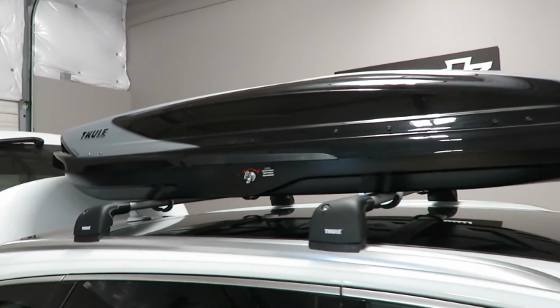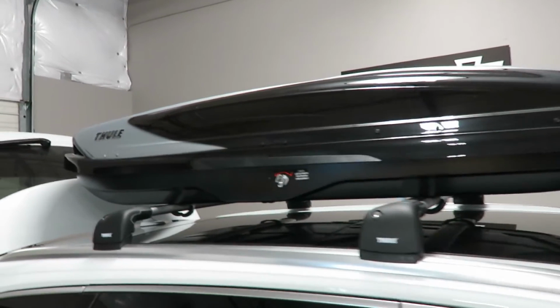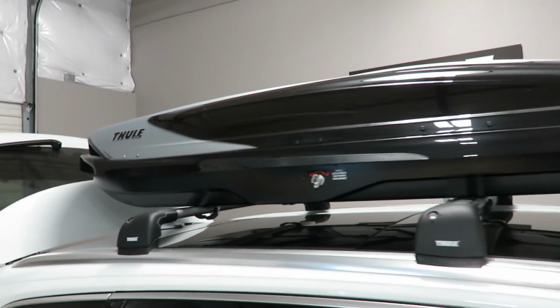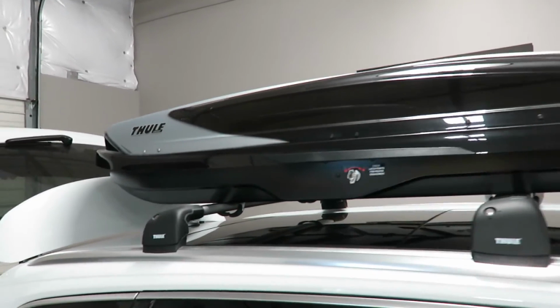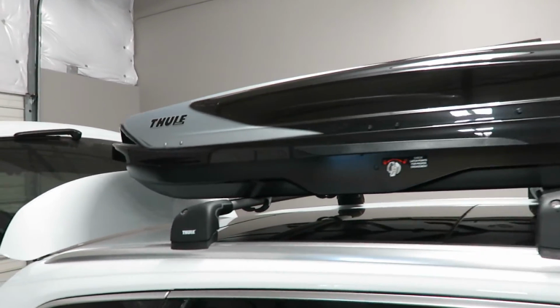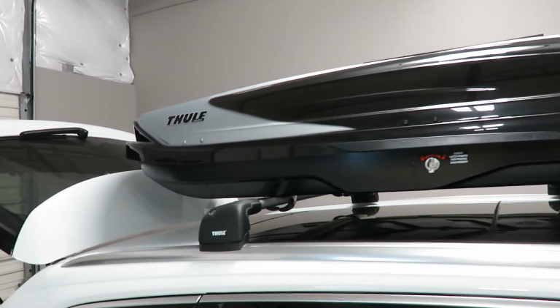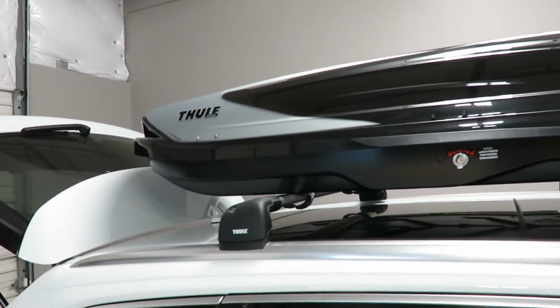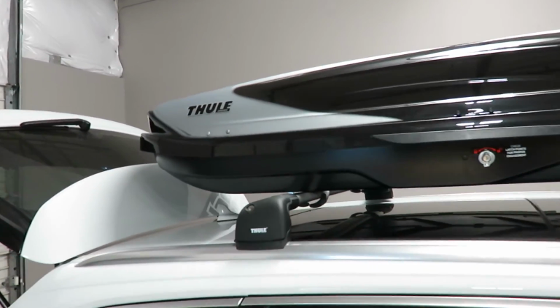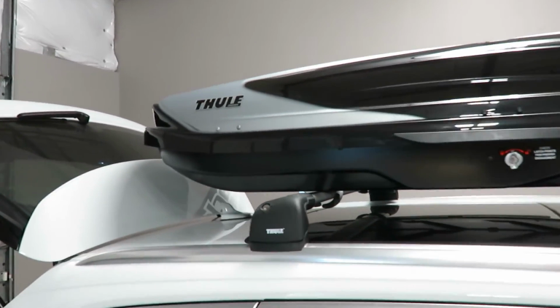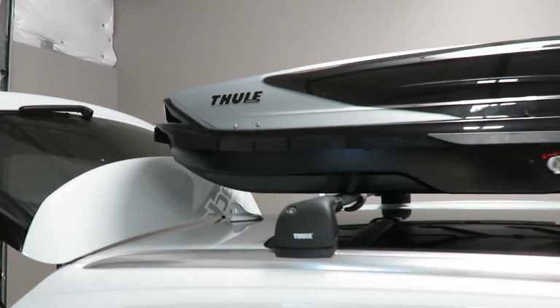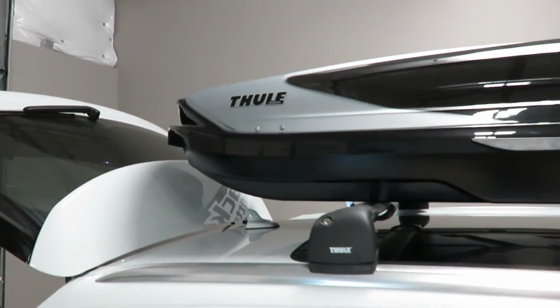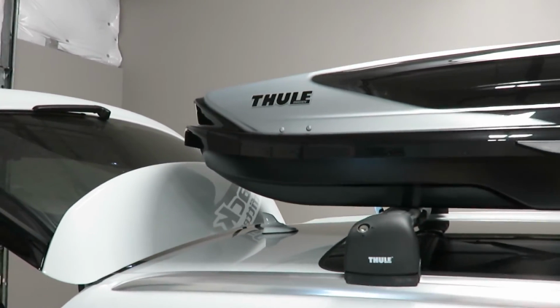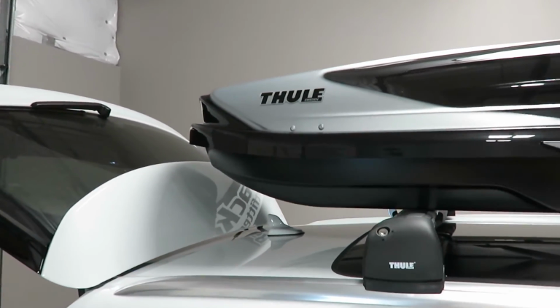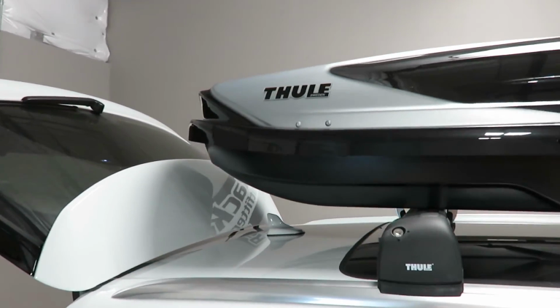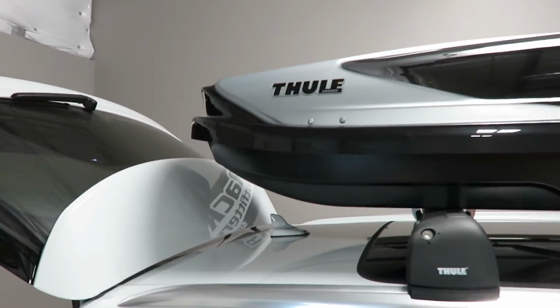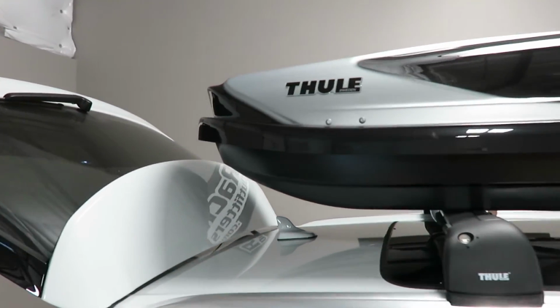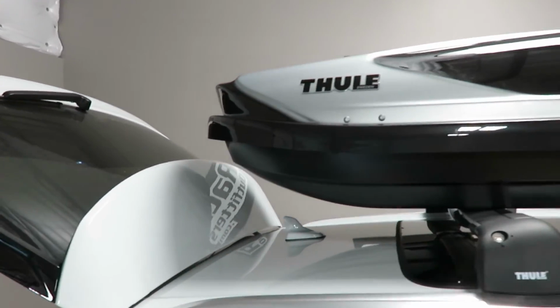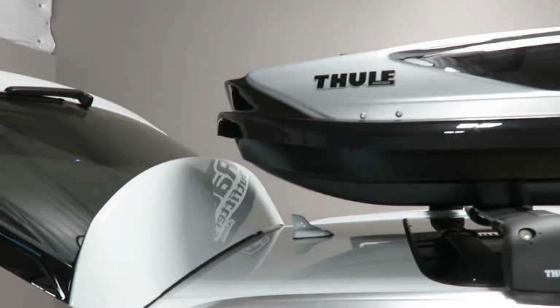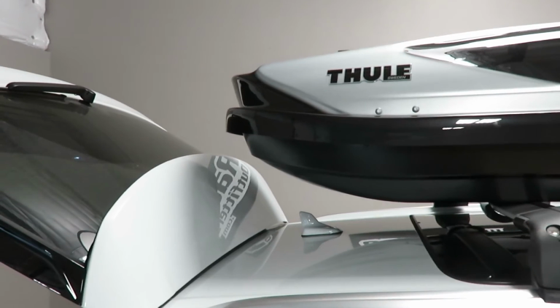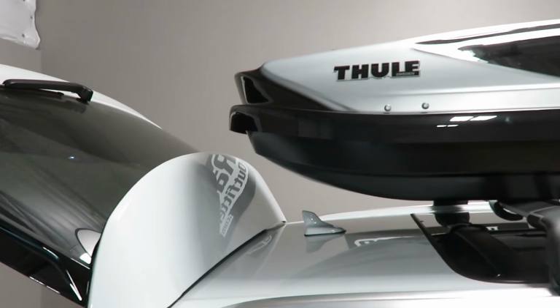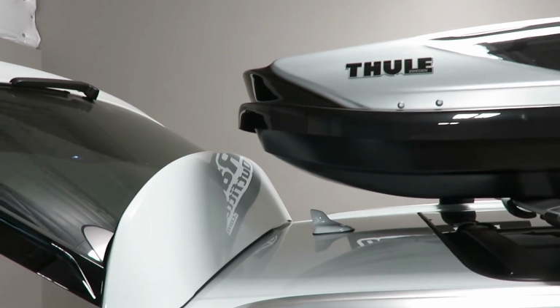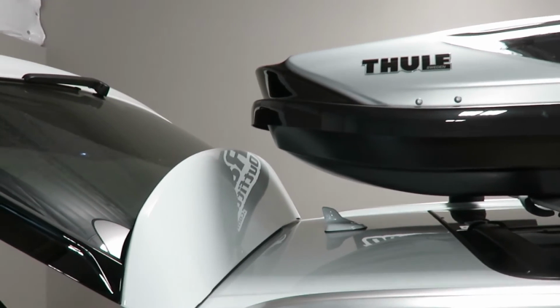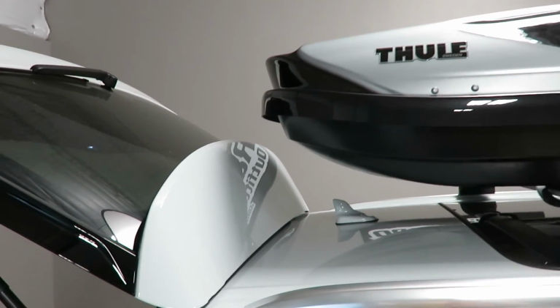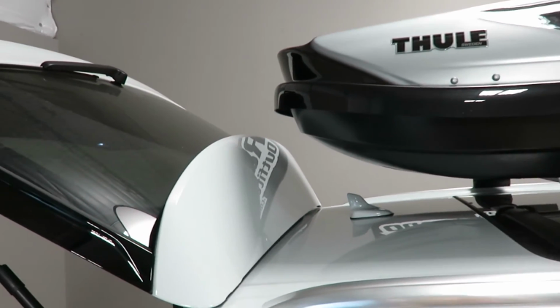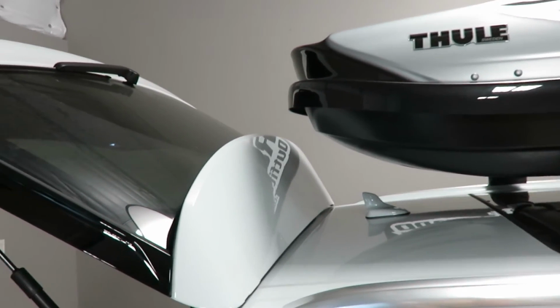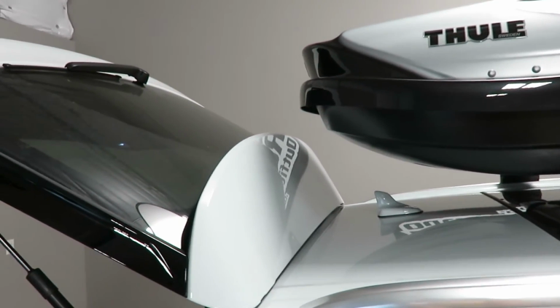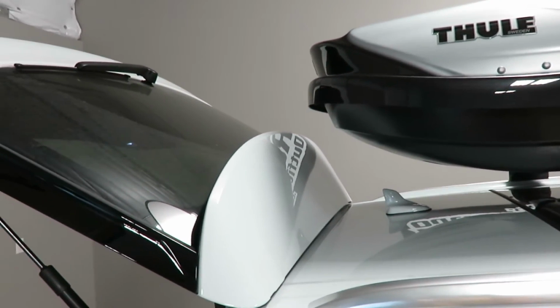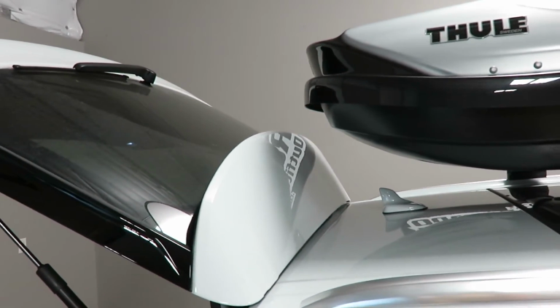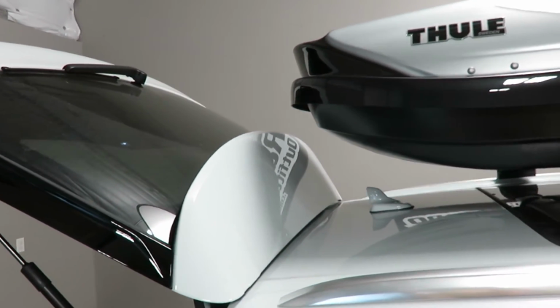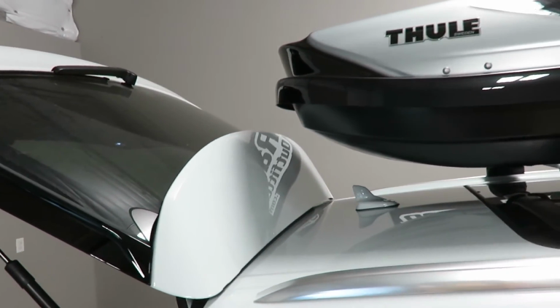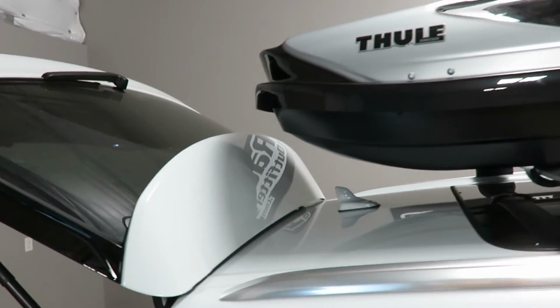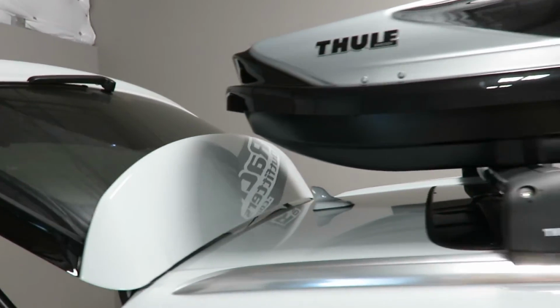It can accommodate skis up to 201 centimeters. As you can see, it's a perfect fit. There is no interference with the opened rear hatch.